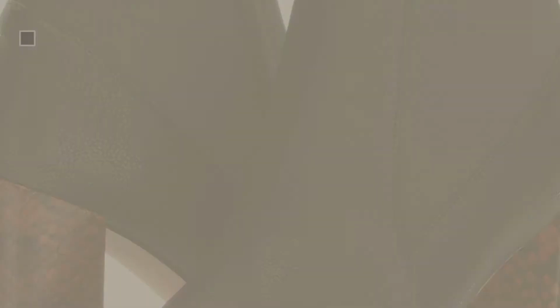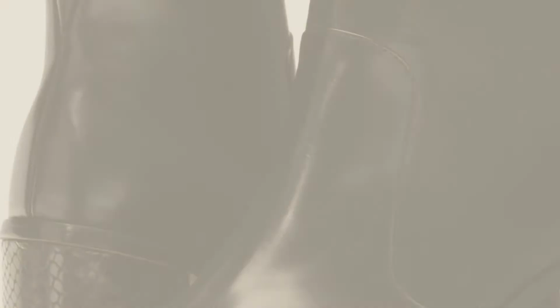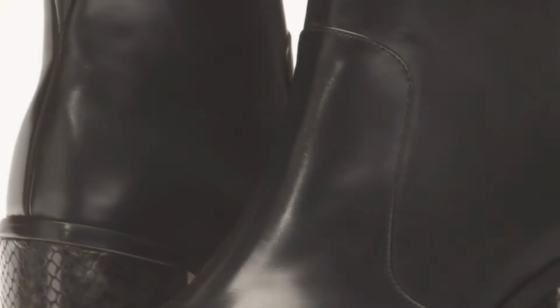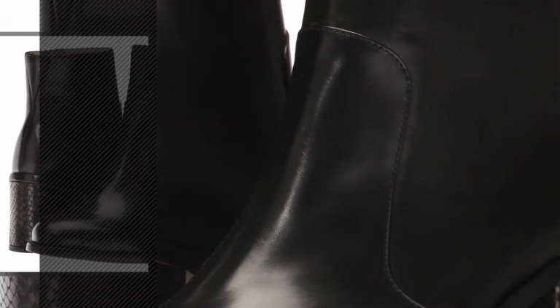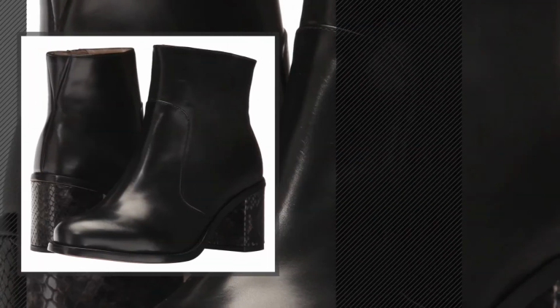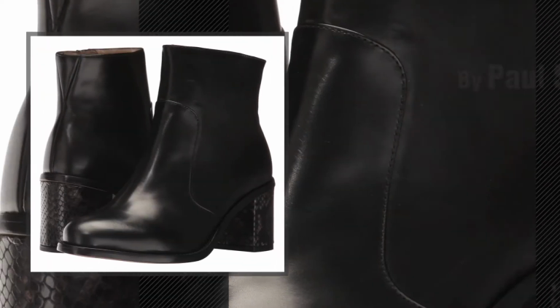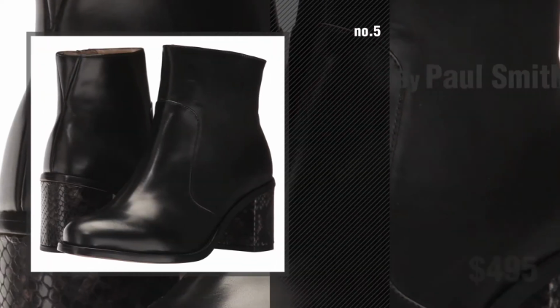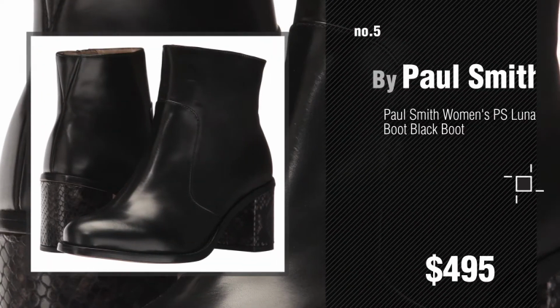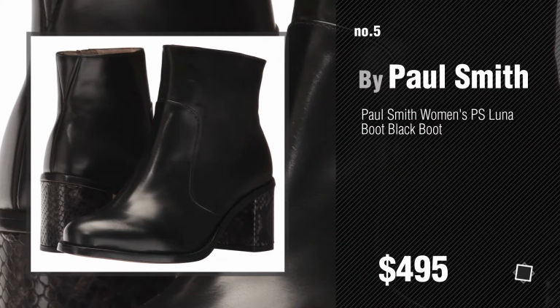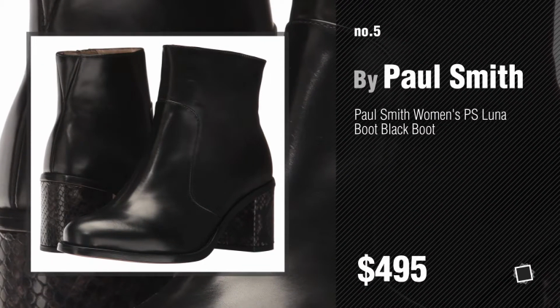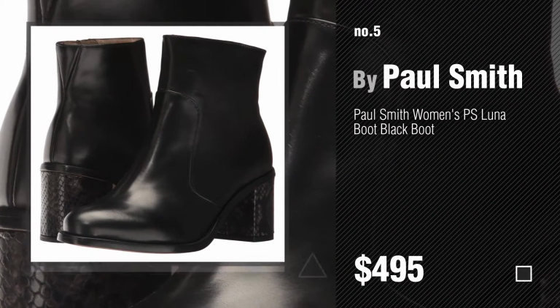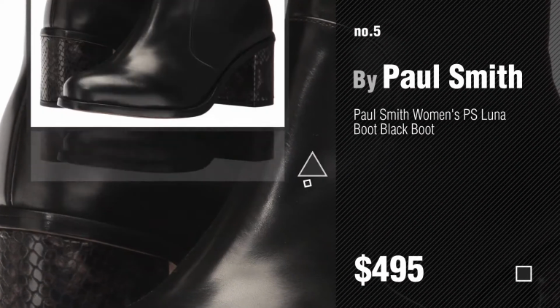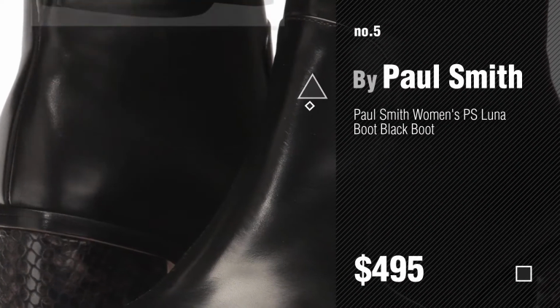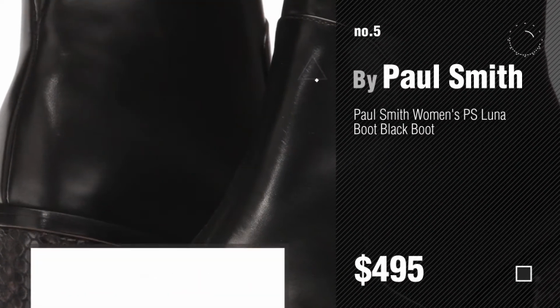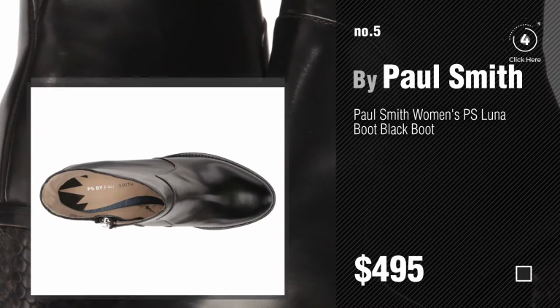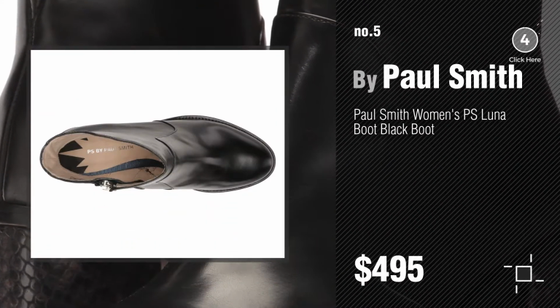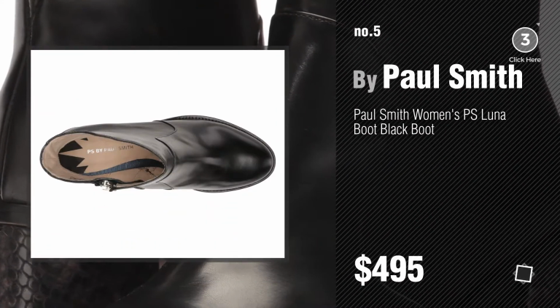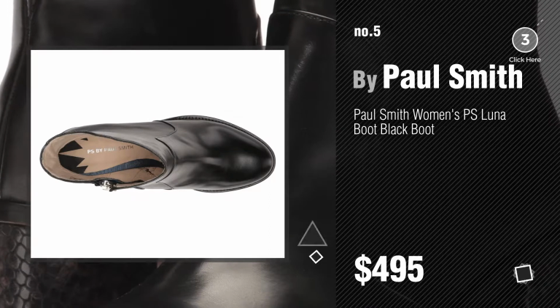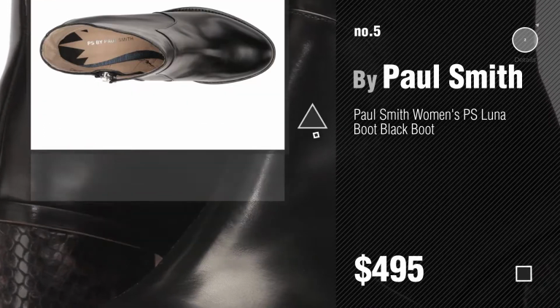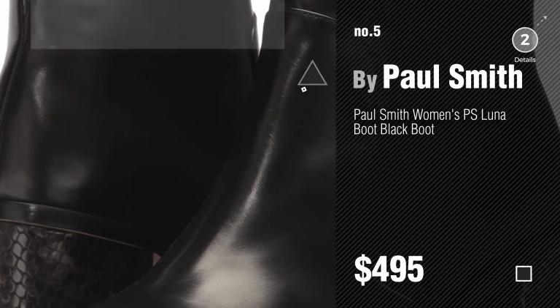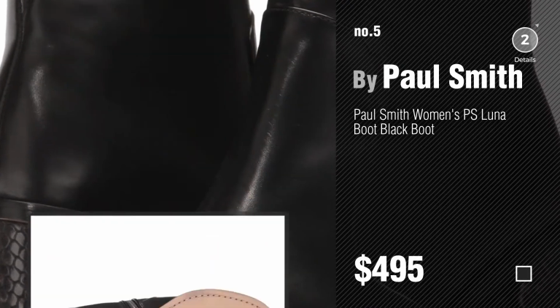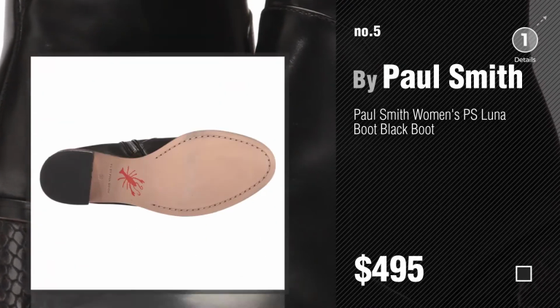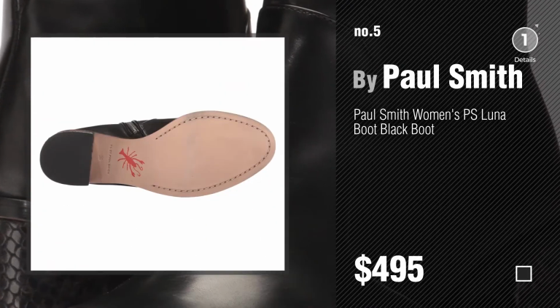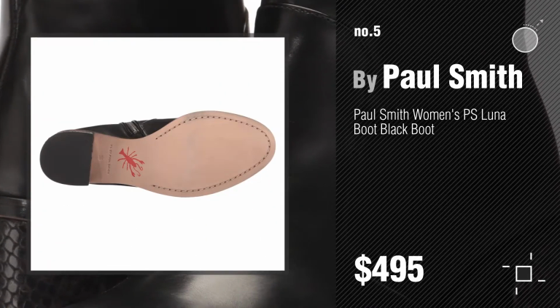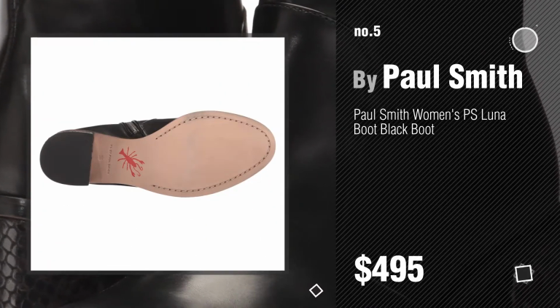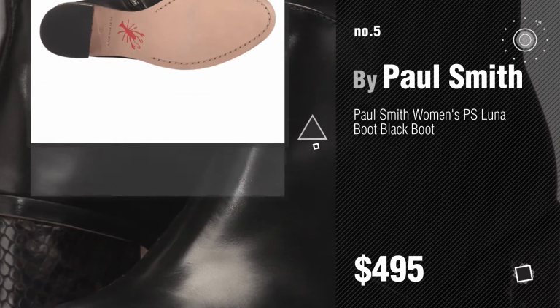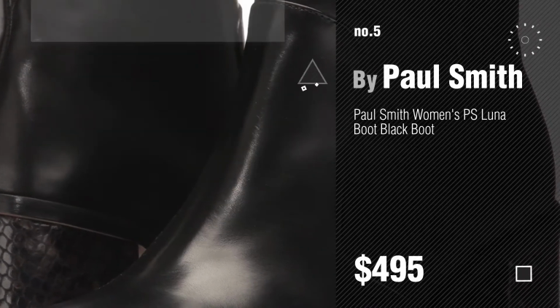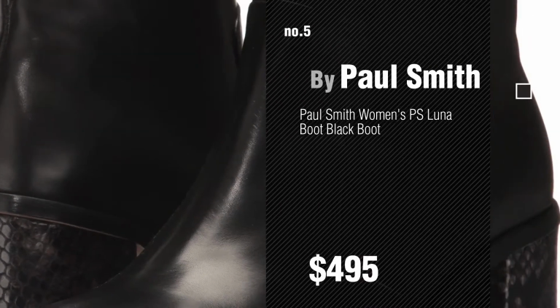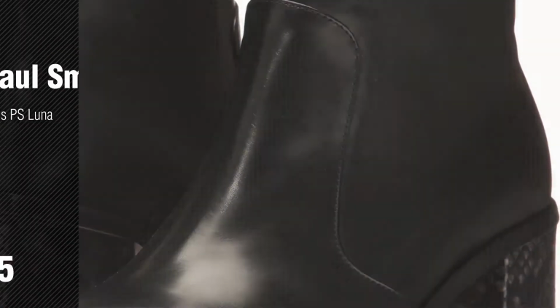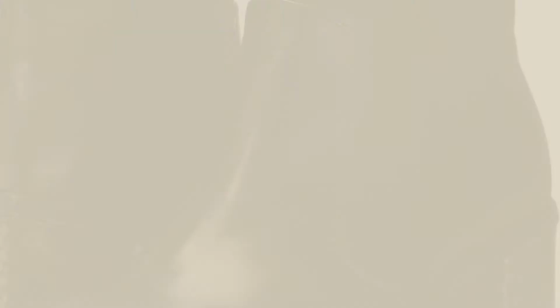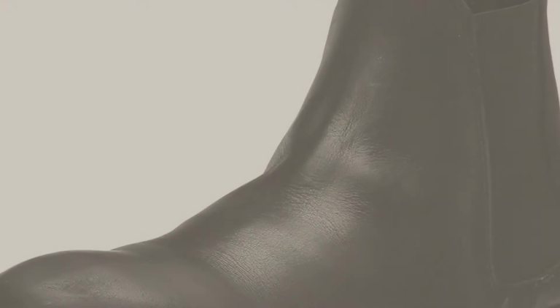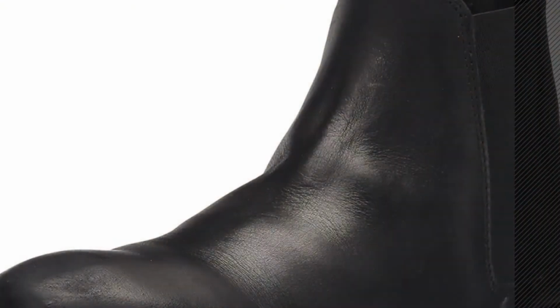Number five, also by Paul Smith. Find these great-looking women's boots at up to 70% off by clicking the info circle. Number six.